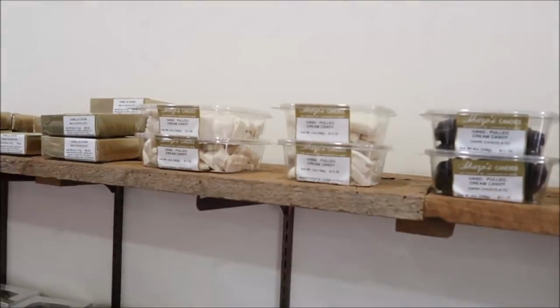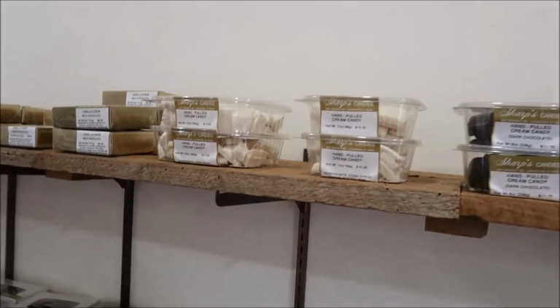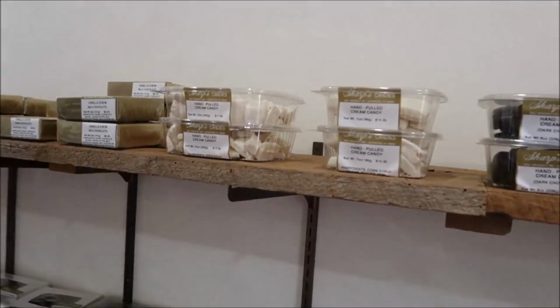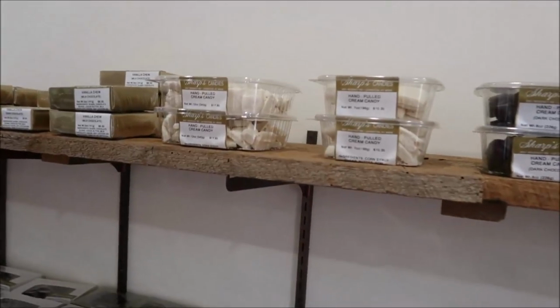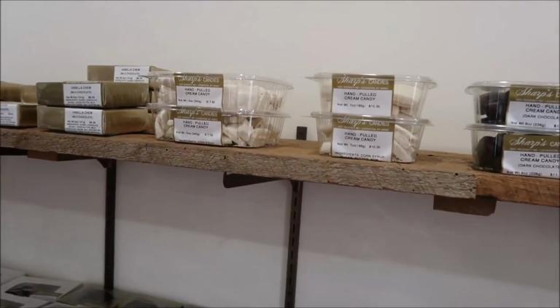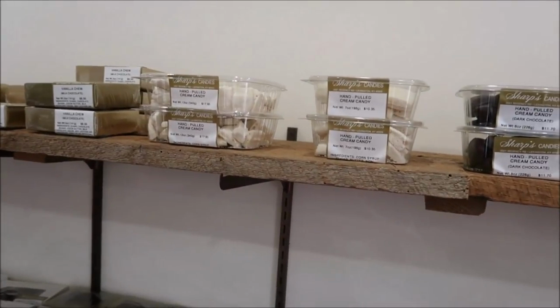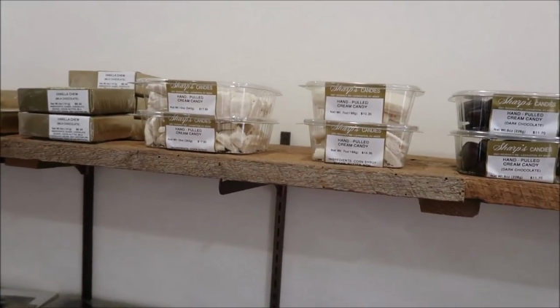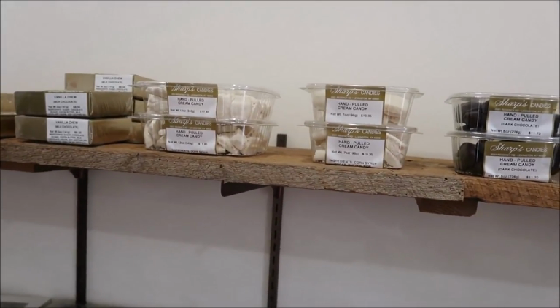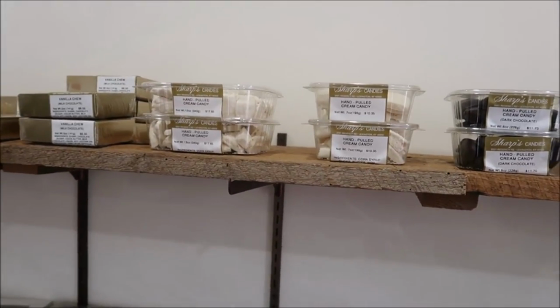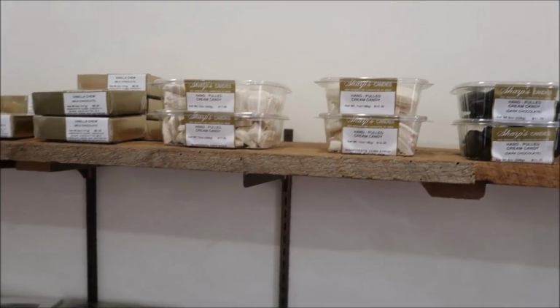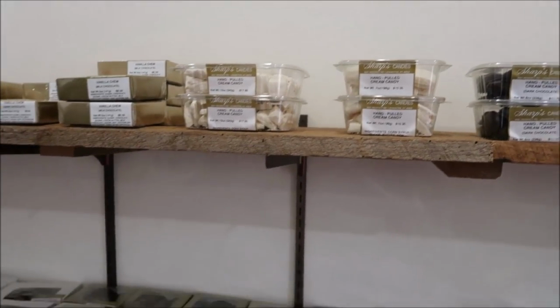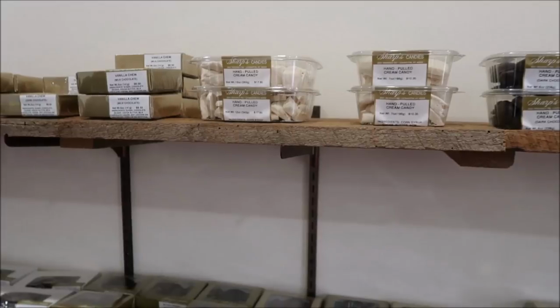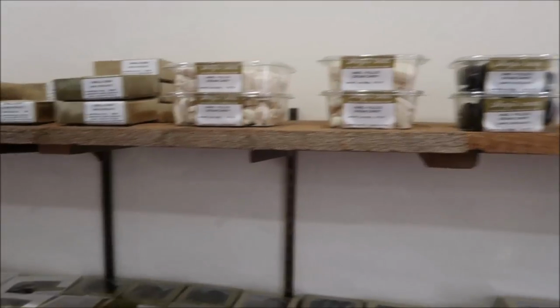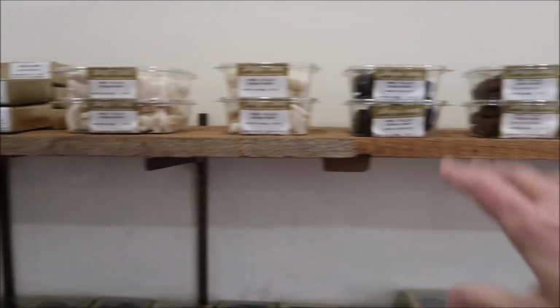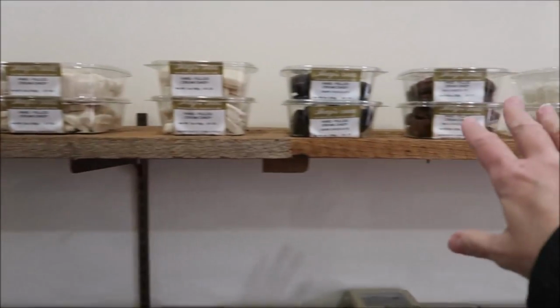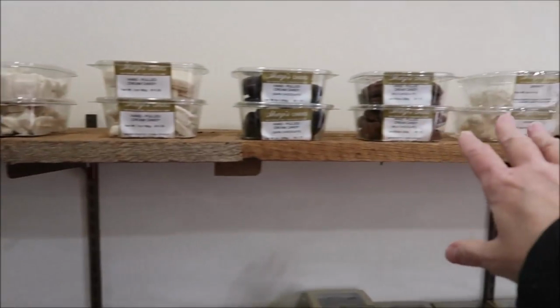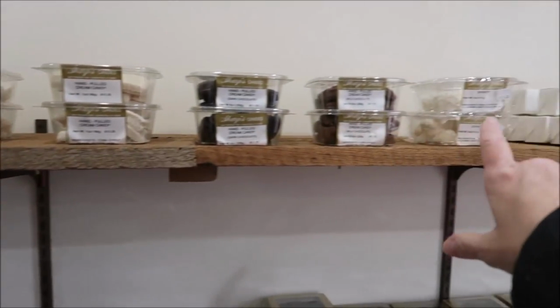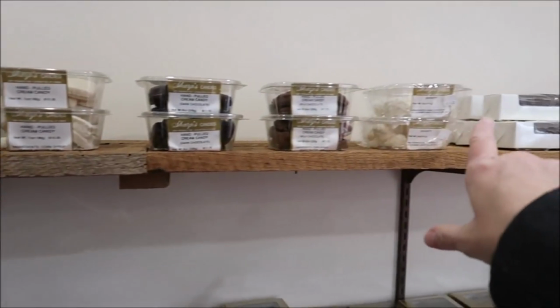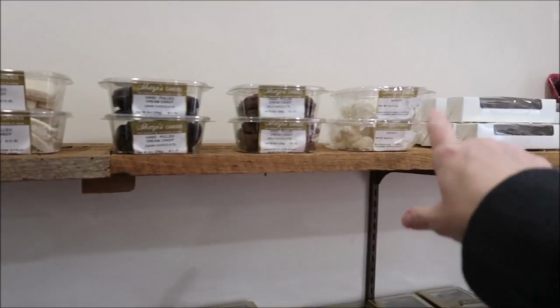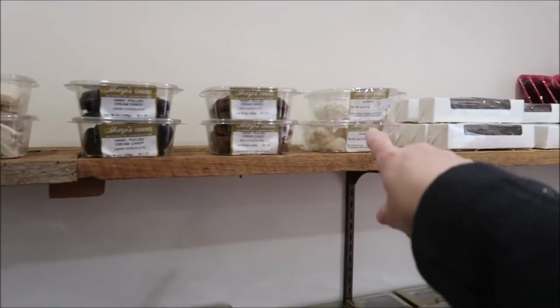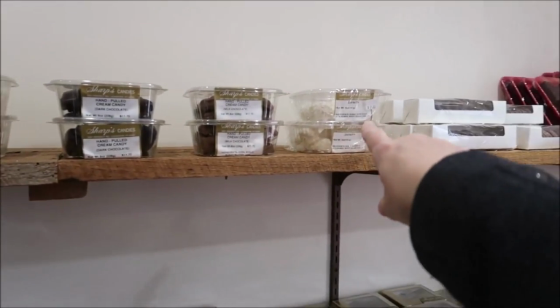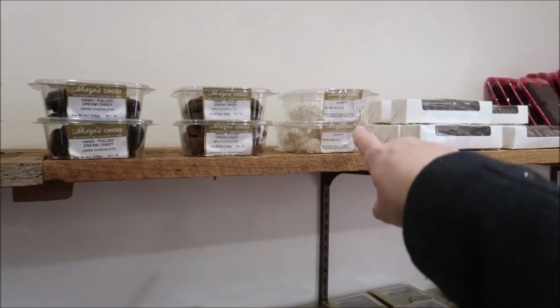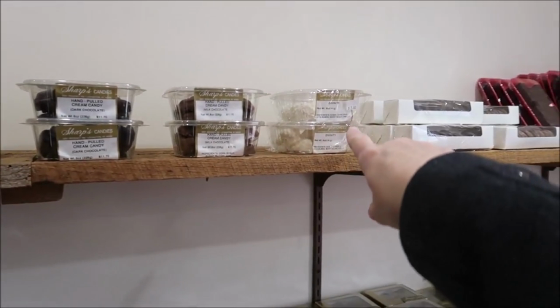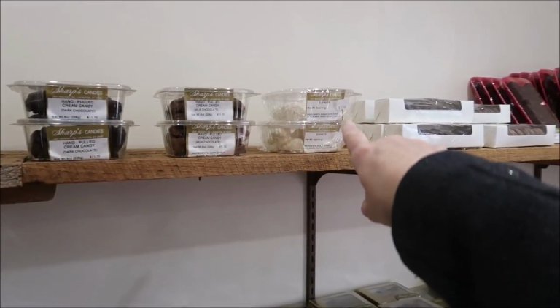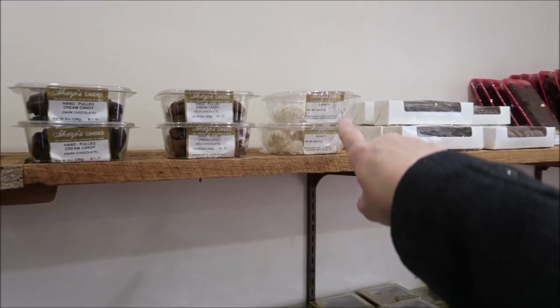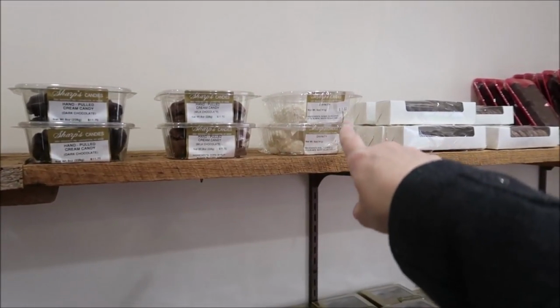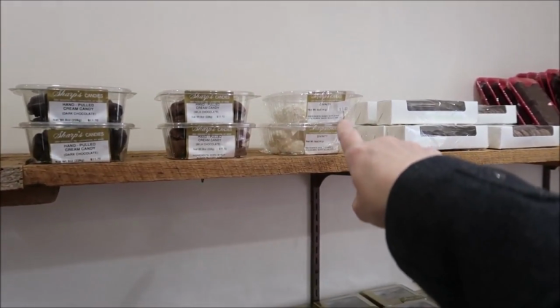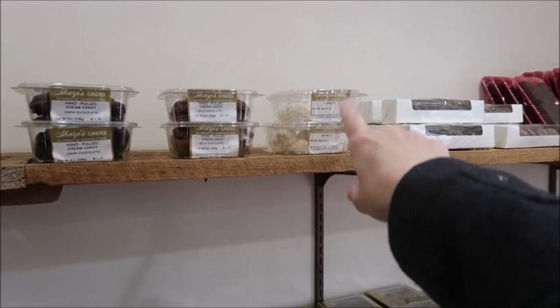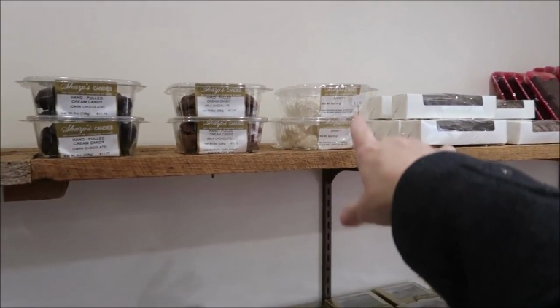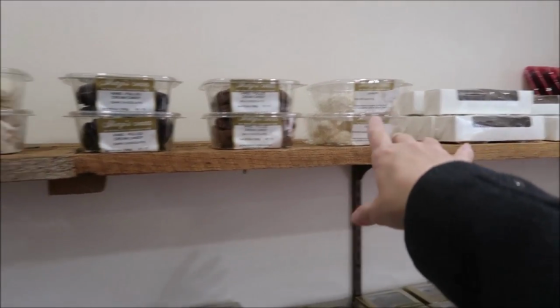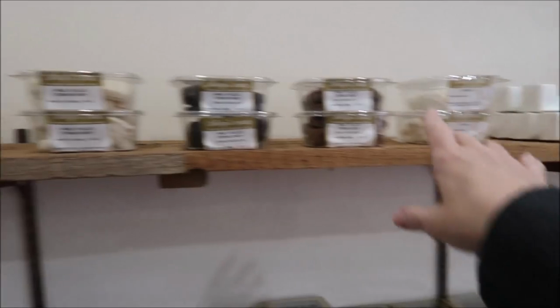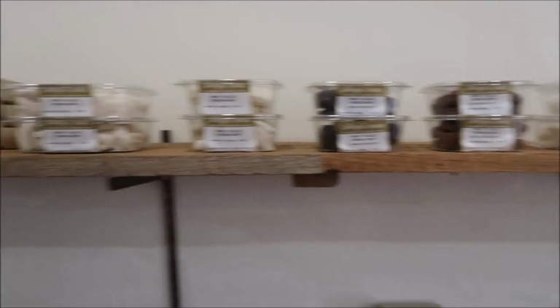And then you have hand-pulled cream candy and divinity, which we've told you is very hard to make.